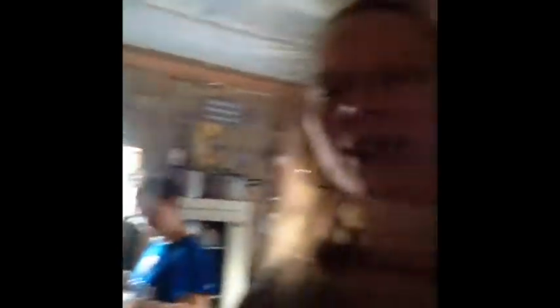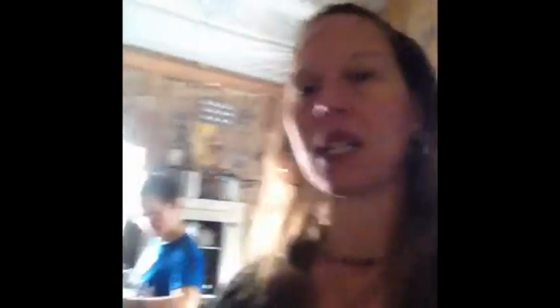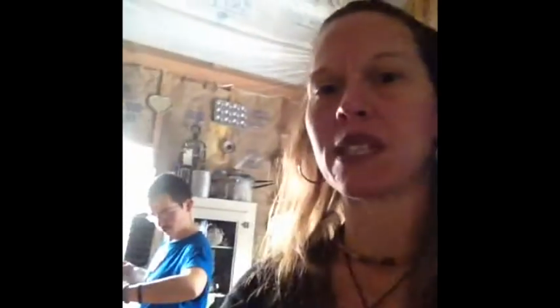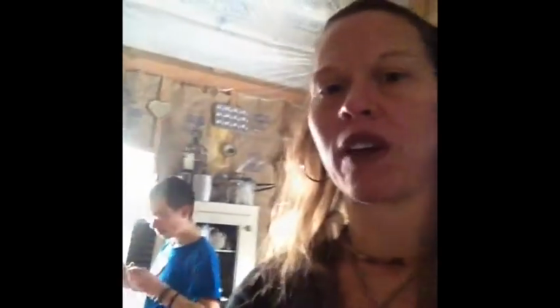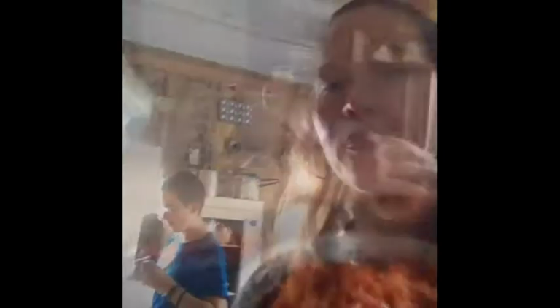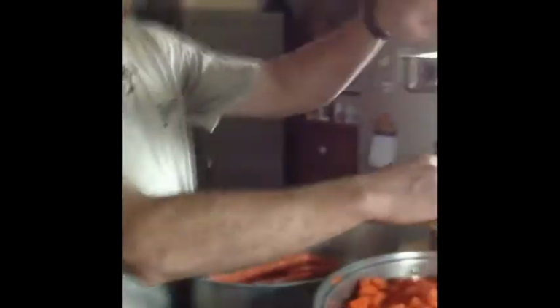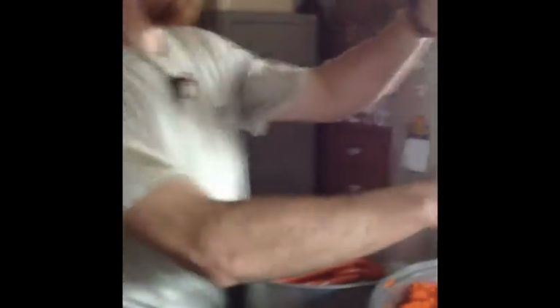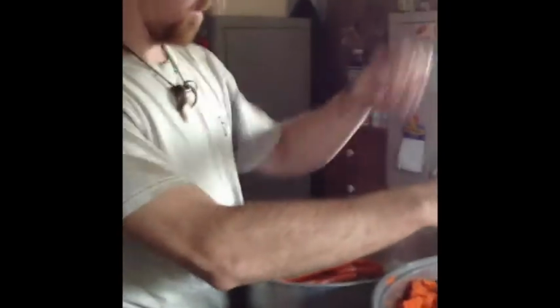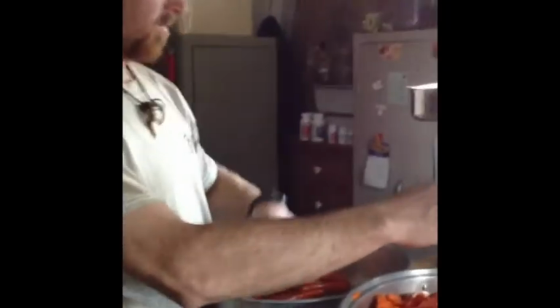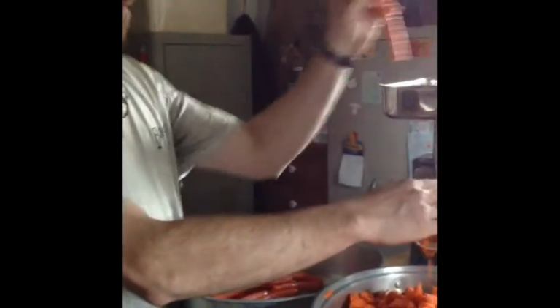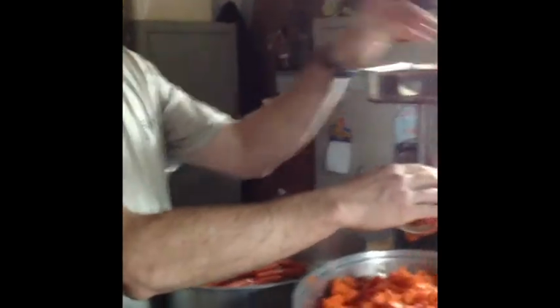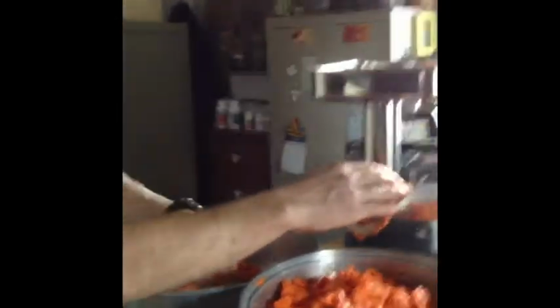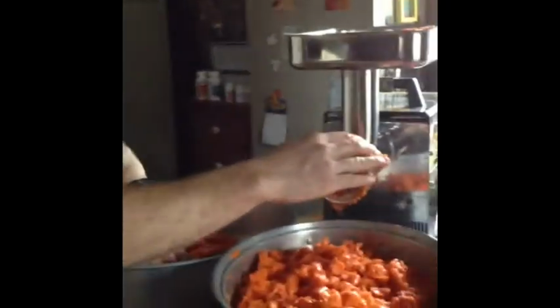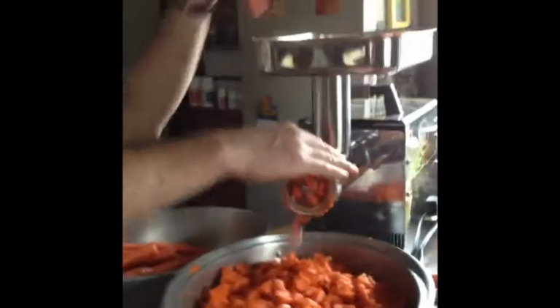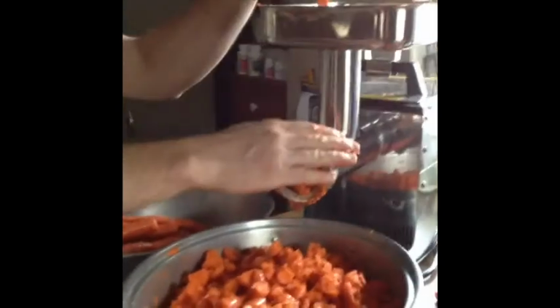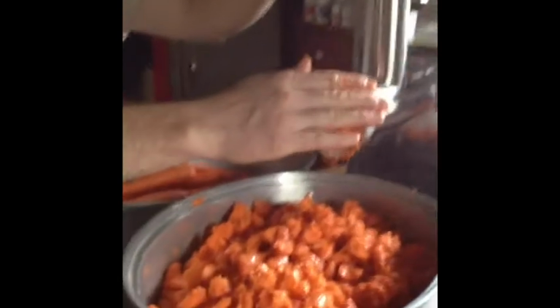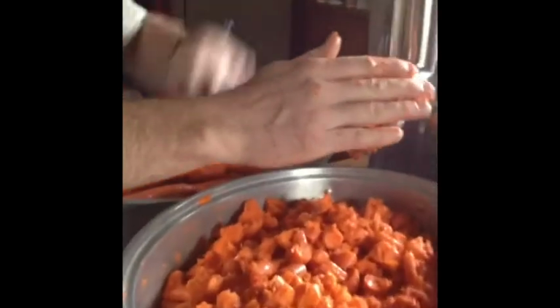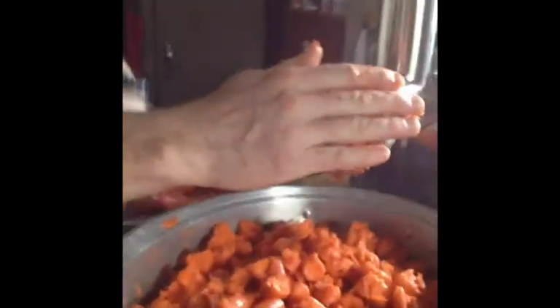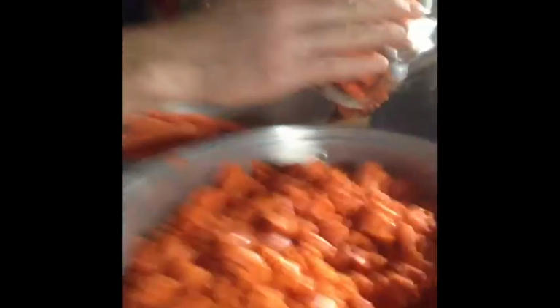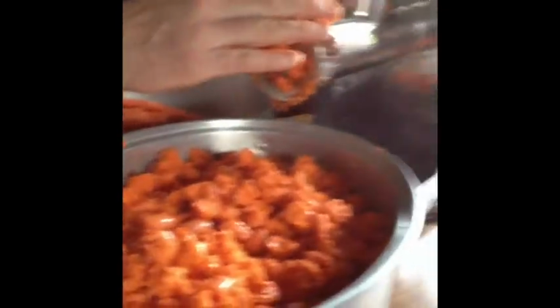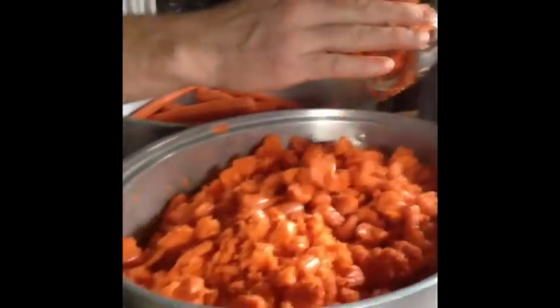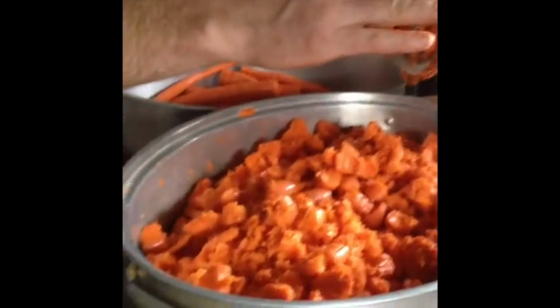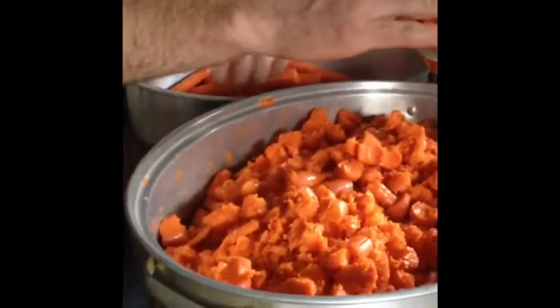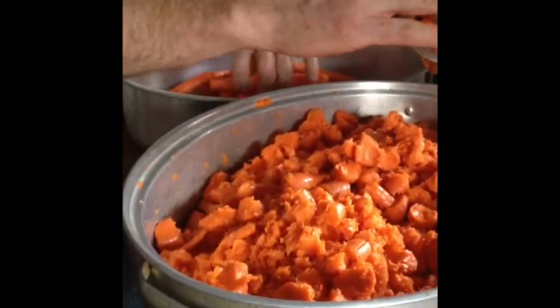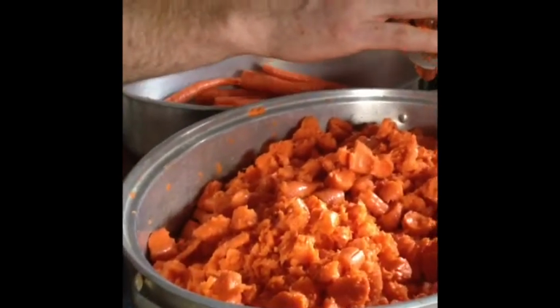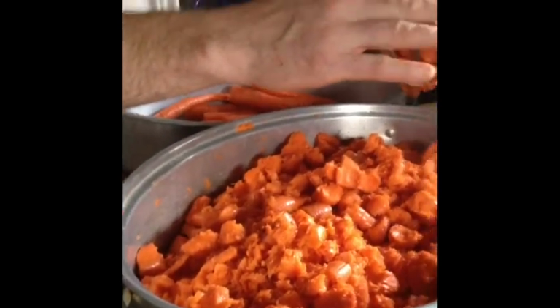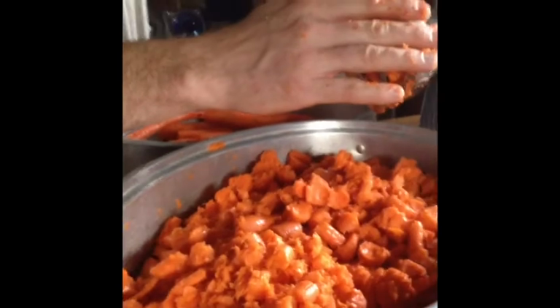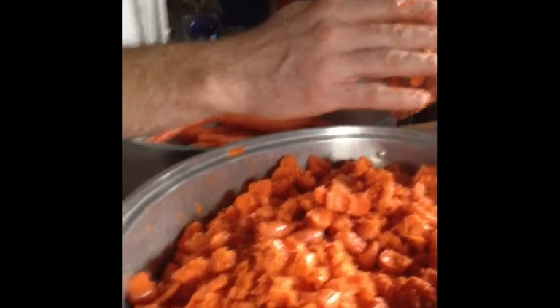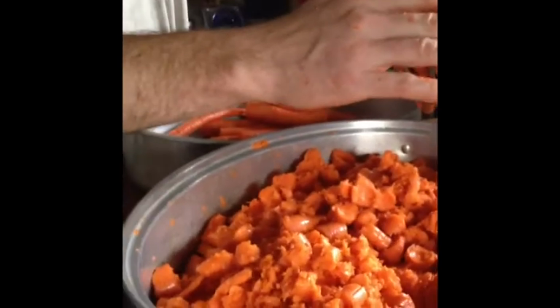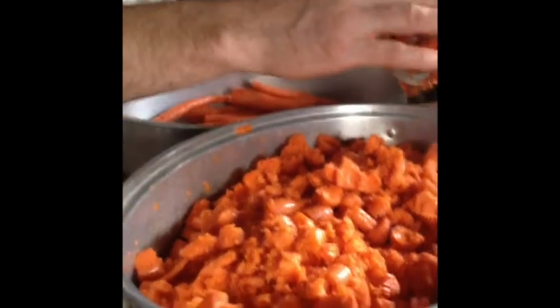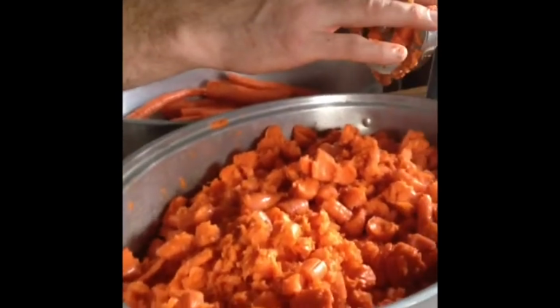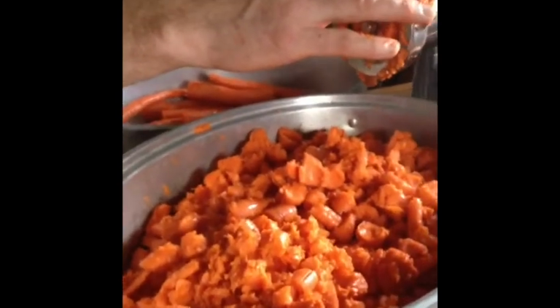I'm going to spin this camera around. The Mountain Man is using our LEM meat grinder to actually grind the carrots. He had this idea thinking it would be a lot easier for us to do it this way than to actually chop them, and it's working out great.